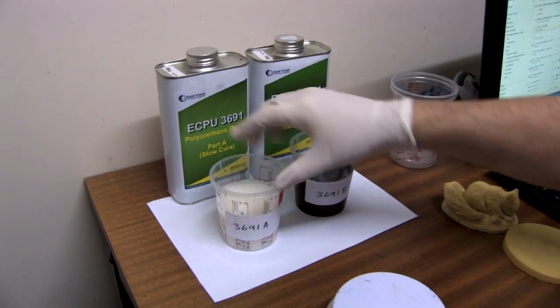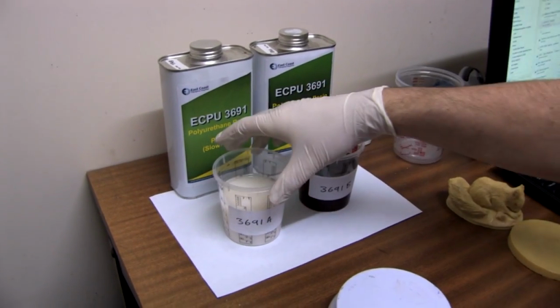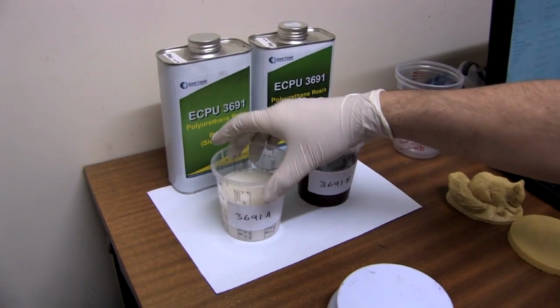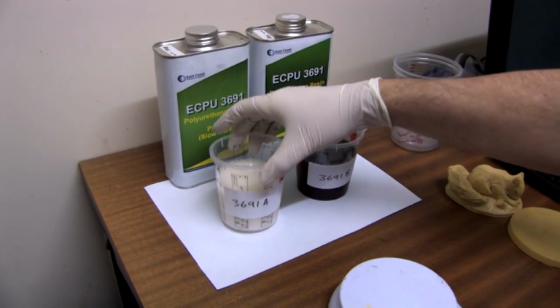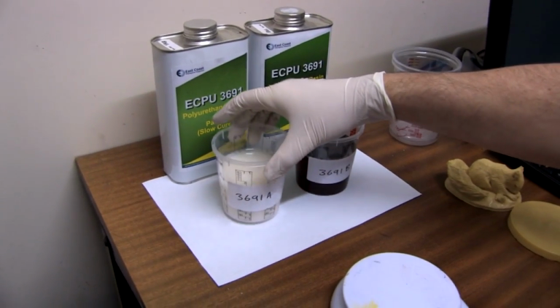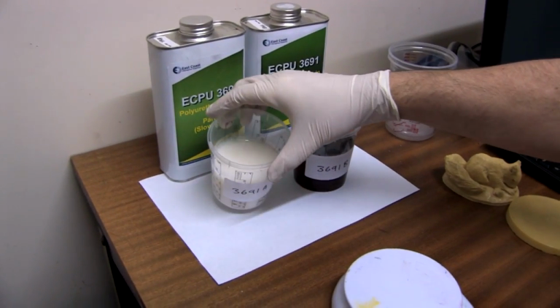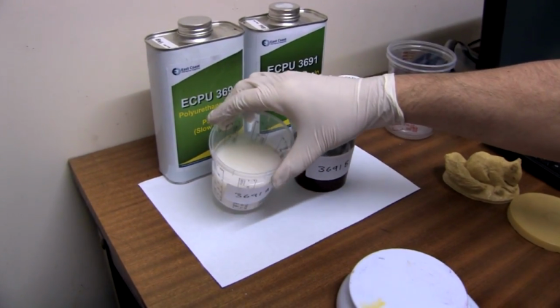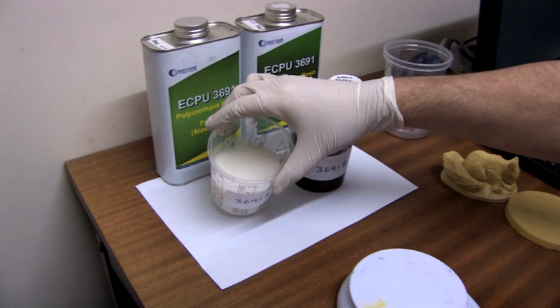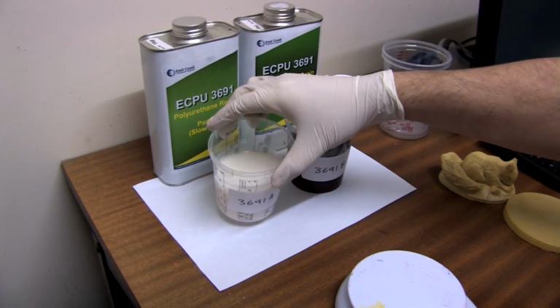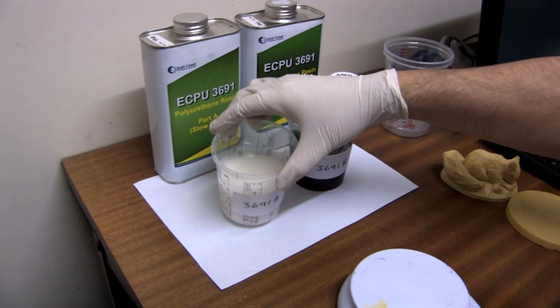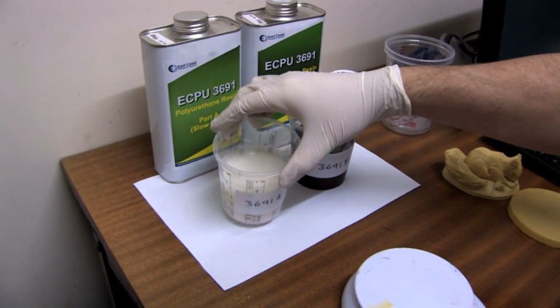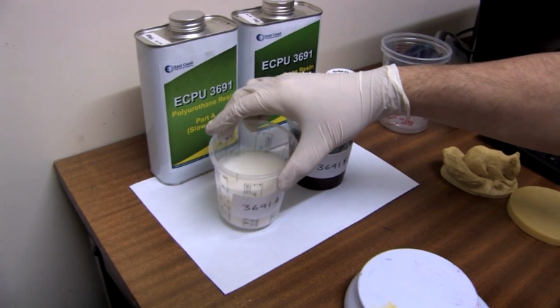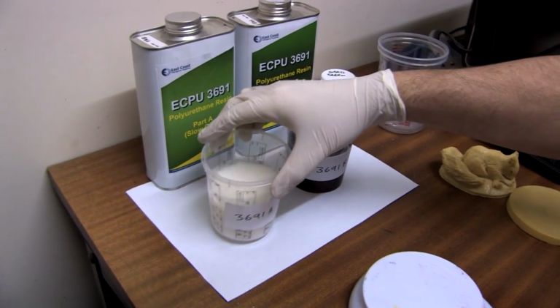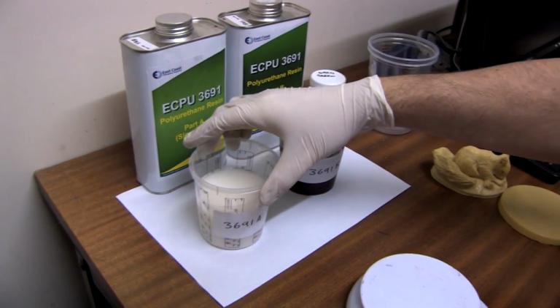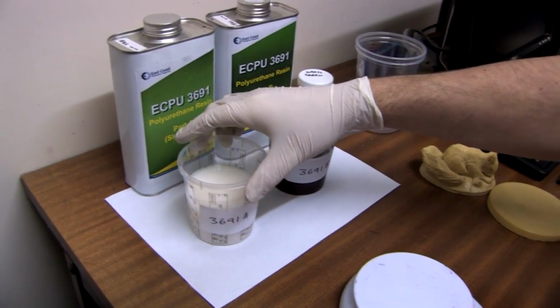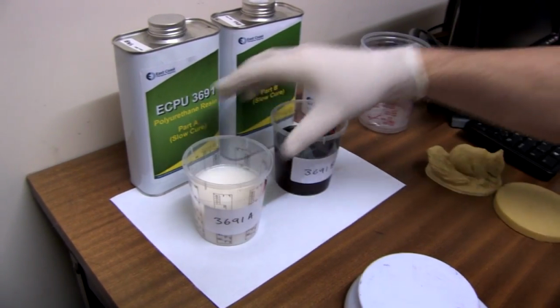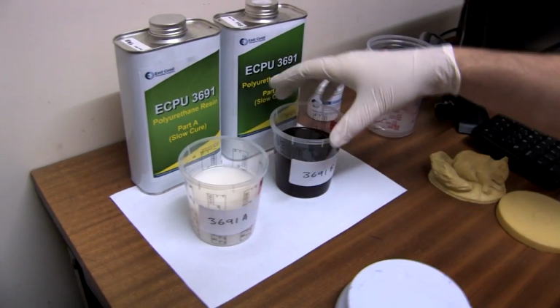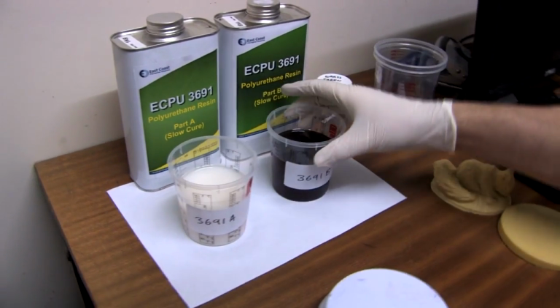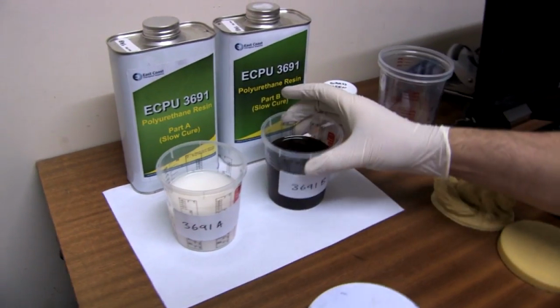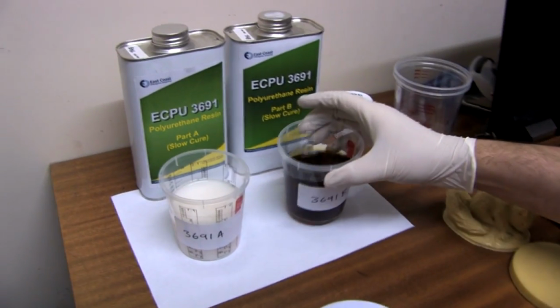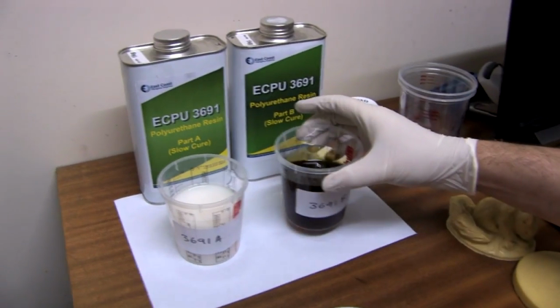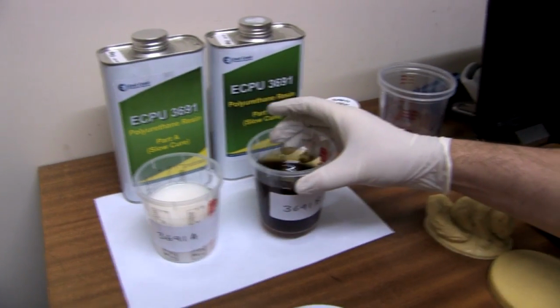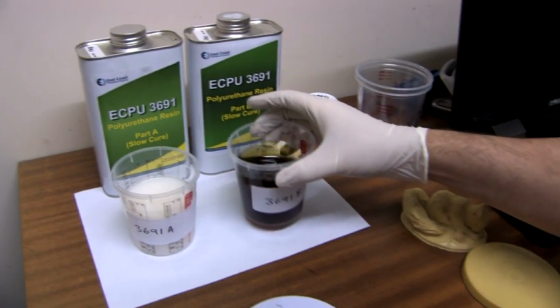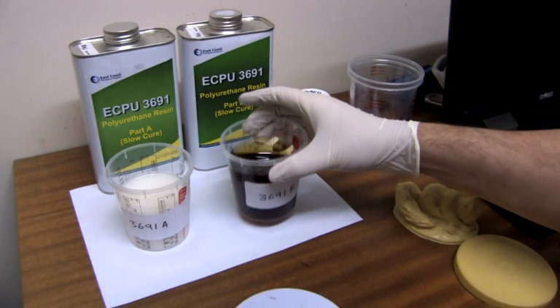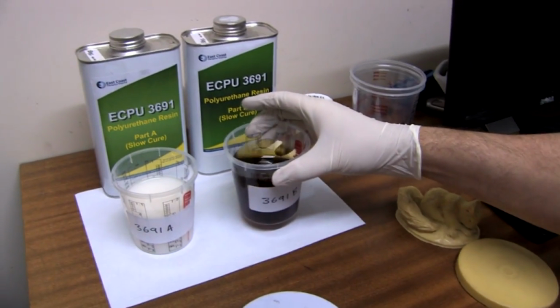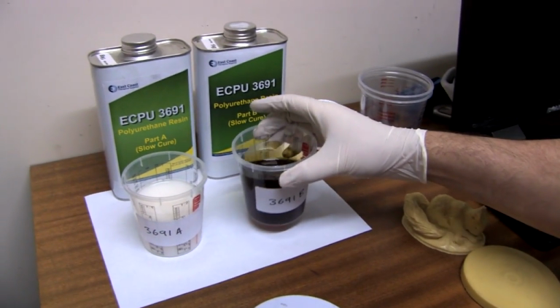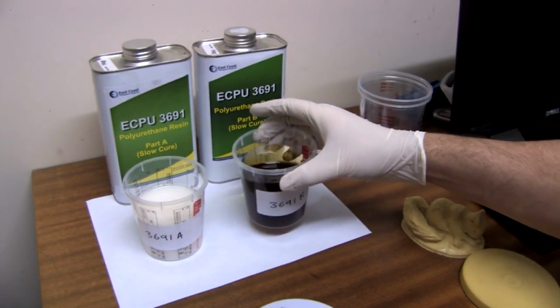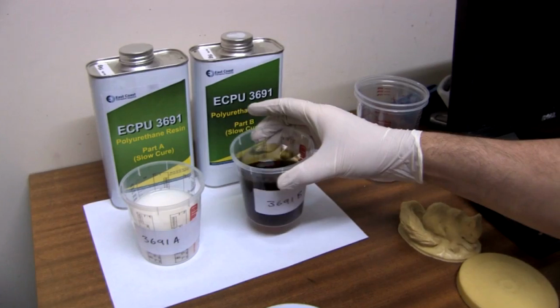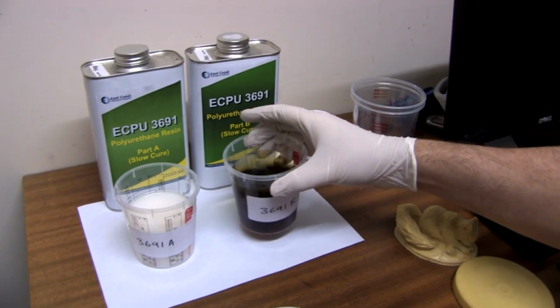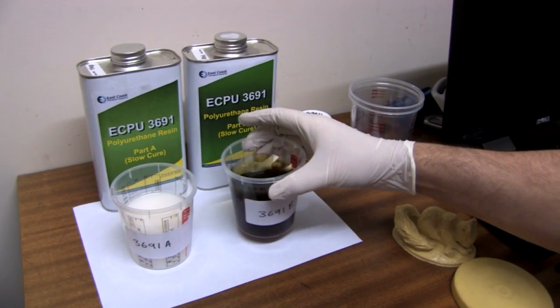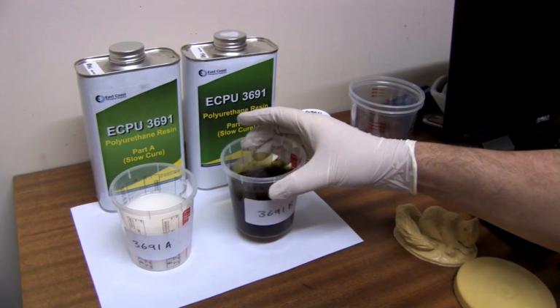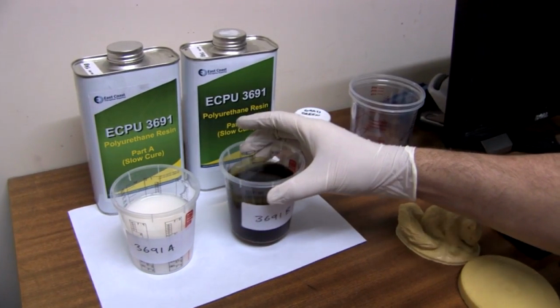The ECPU3691A will be white in appearance, and the ECPU3691B will have a browny, amberish kind of colour to it.